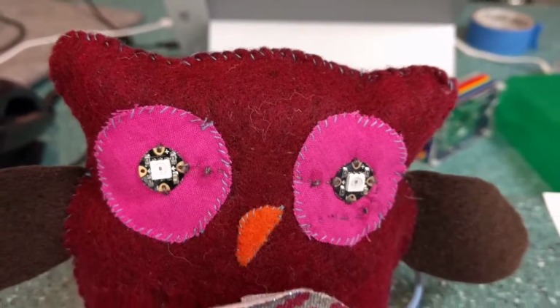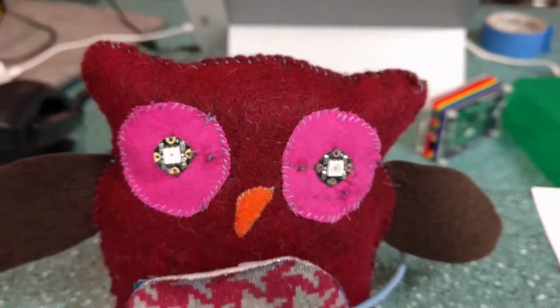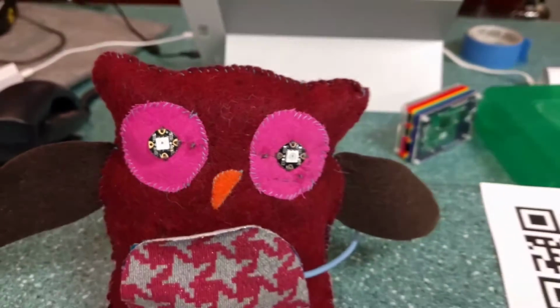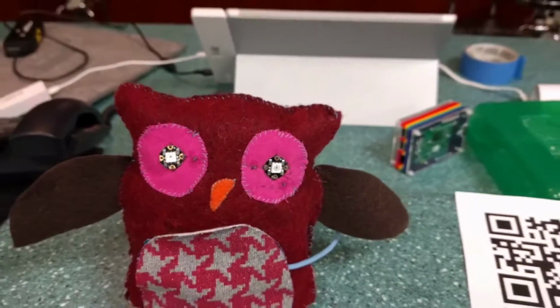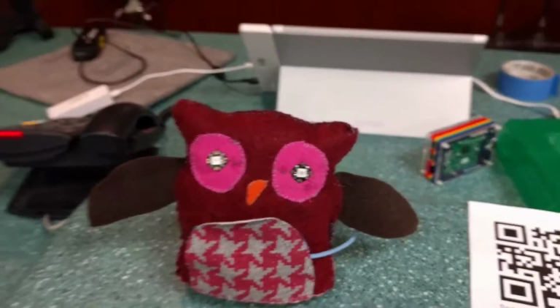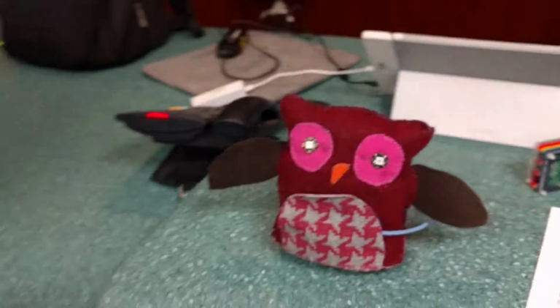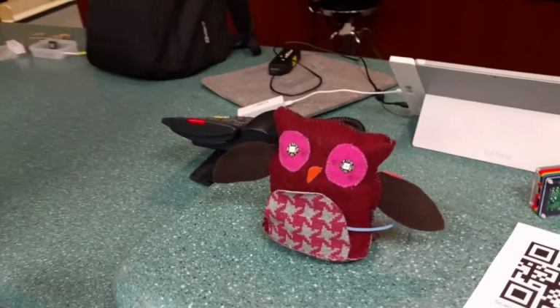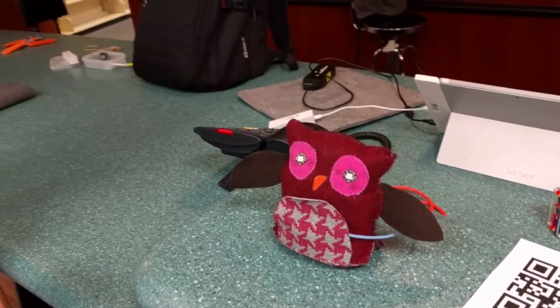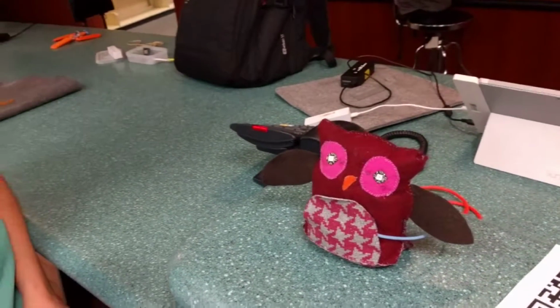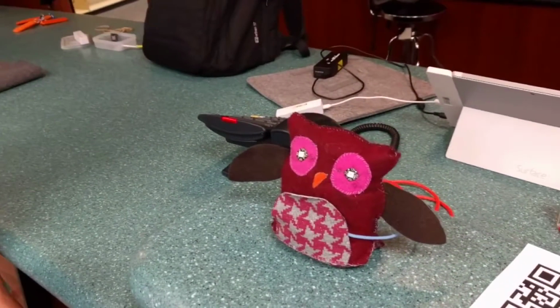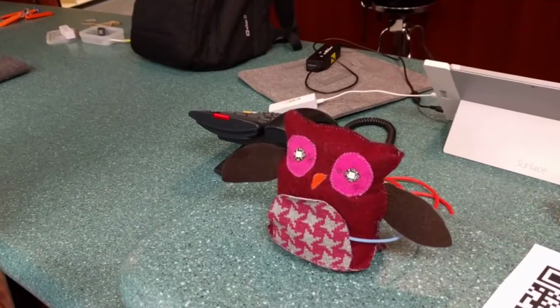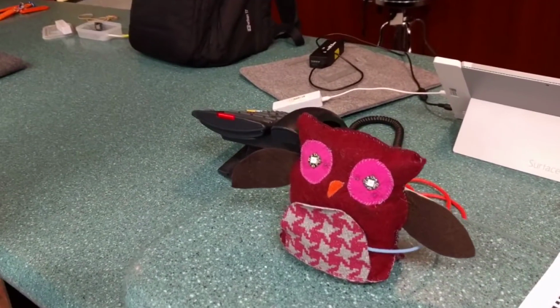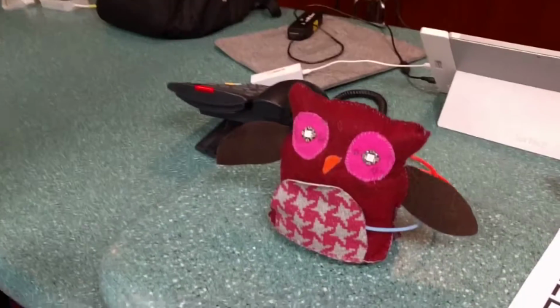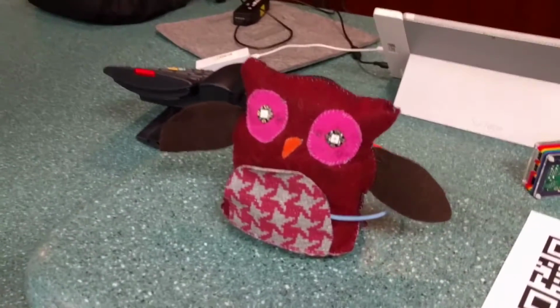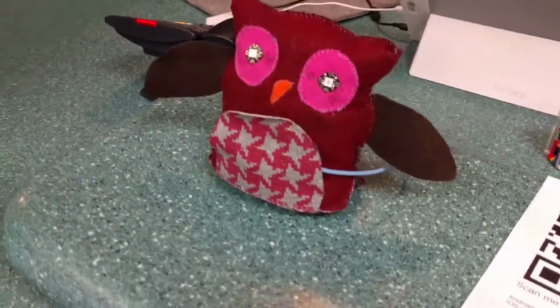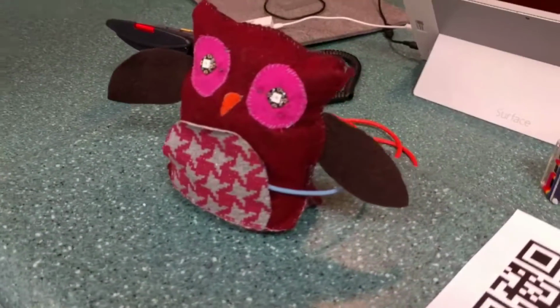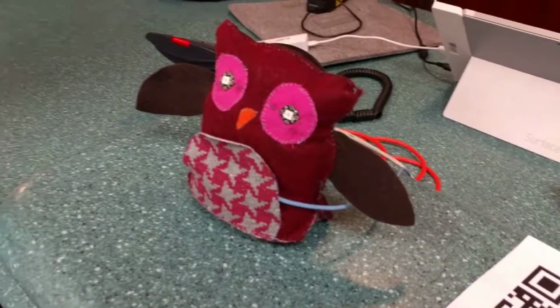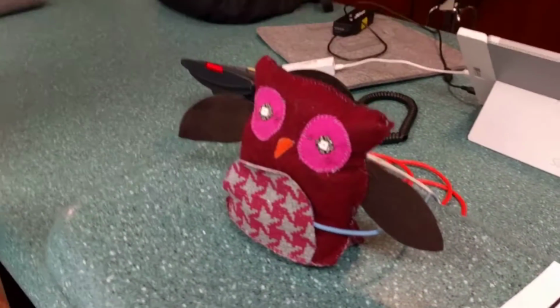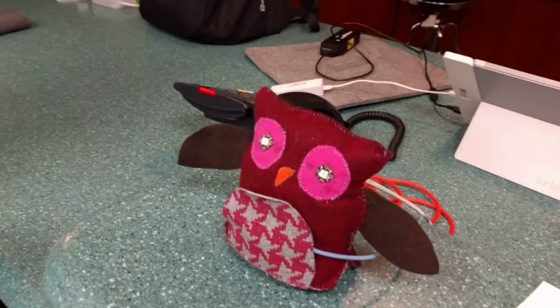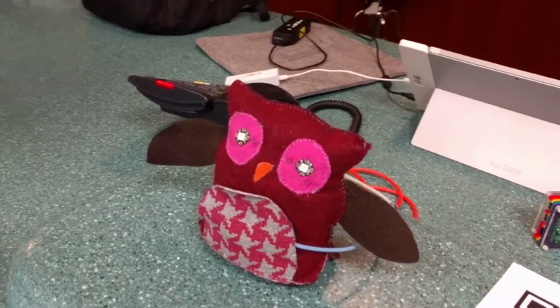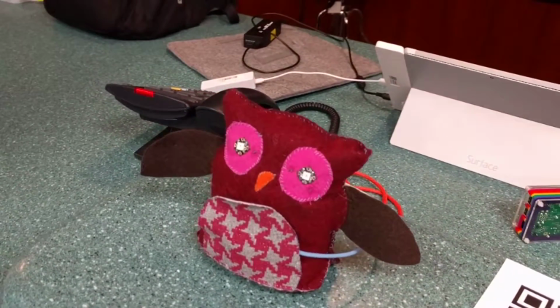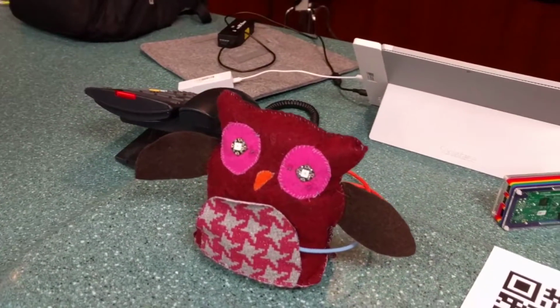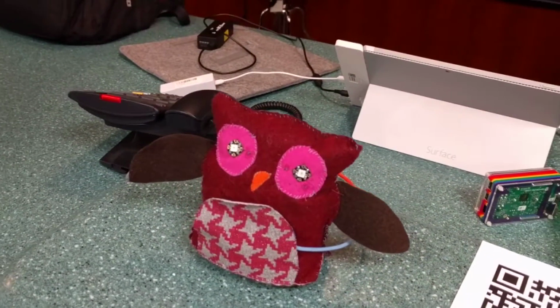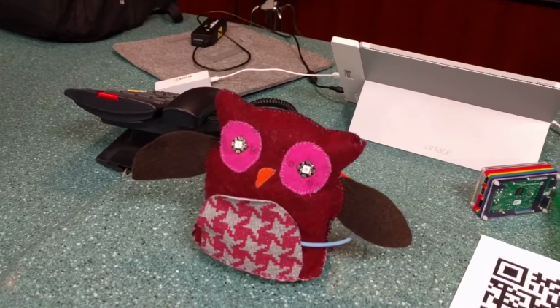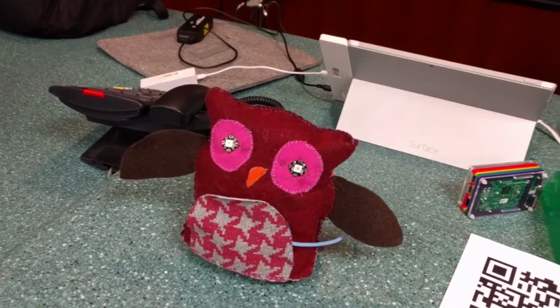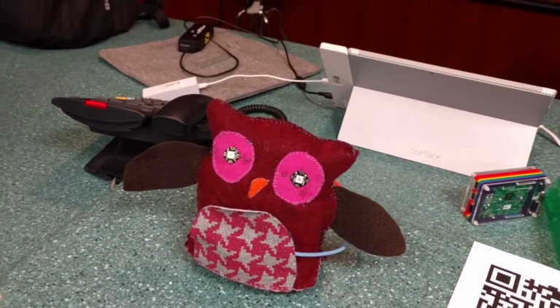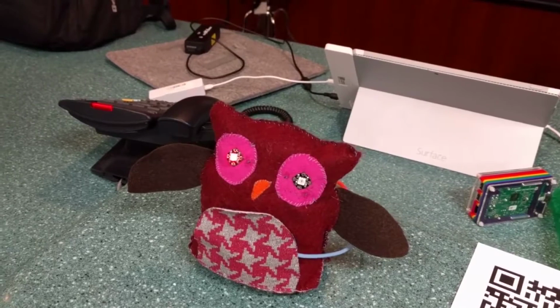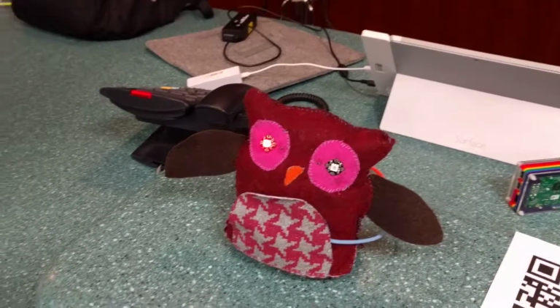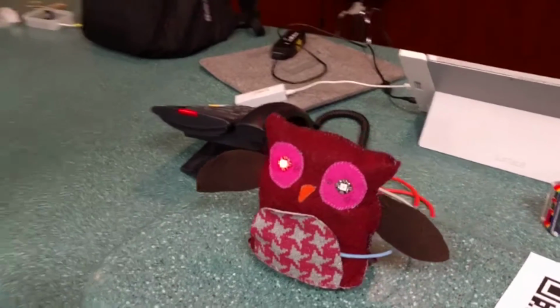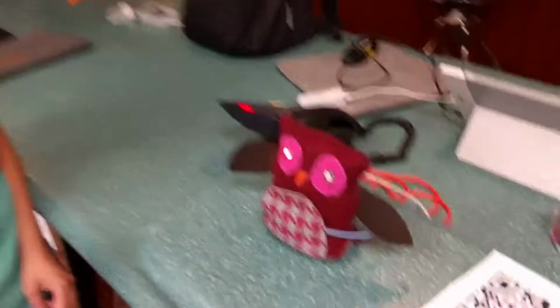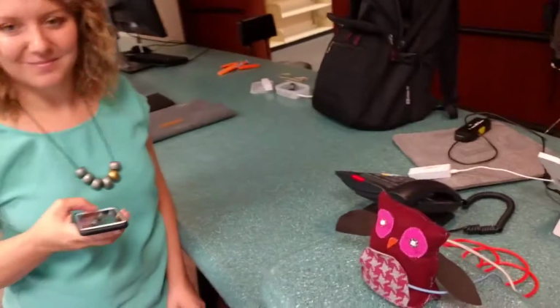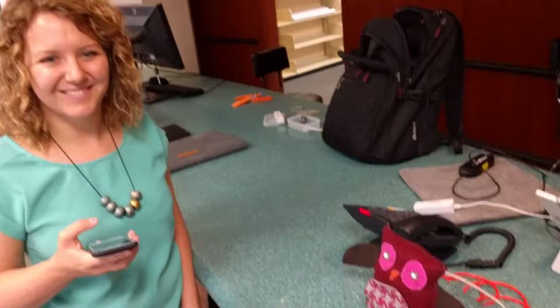Then it turns off. That works wirelessly, even if we are at the moment feeding power to the OWL. I think it's a success — thanks for helping, Amanda.